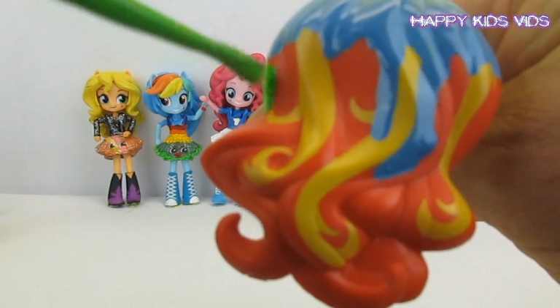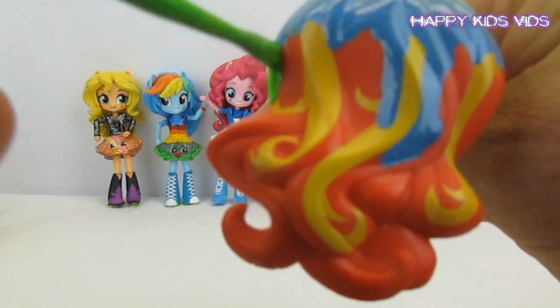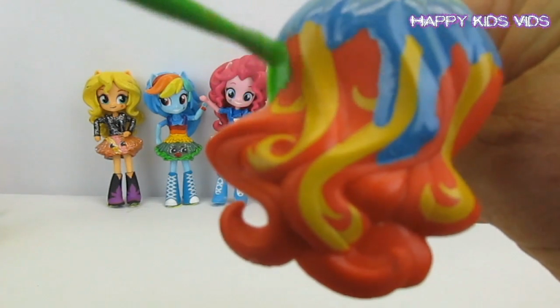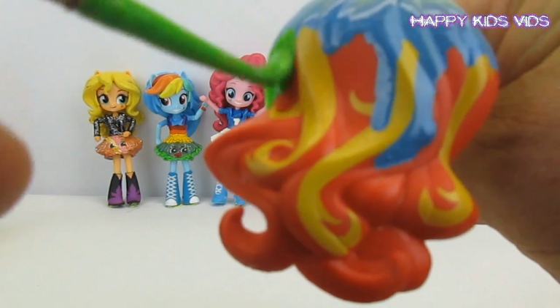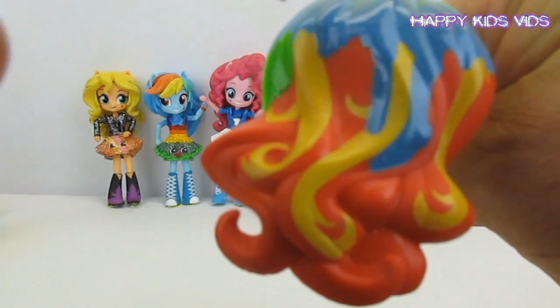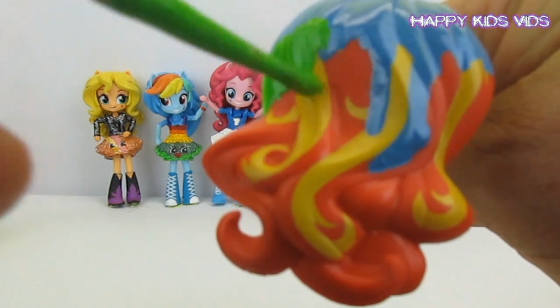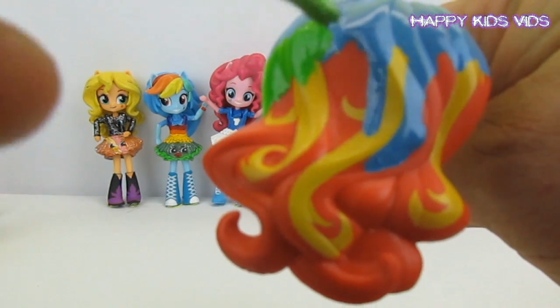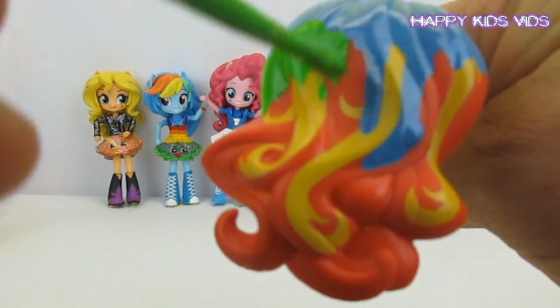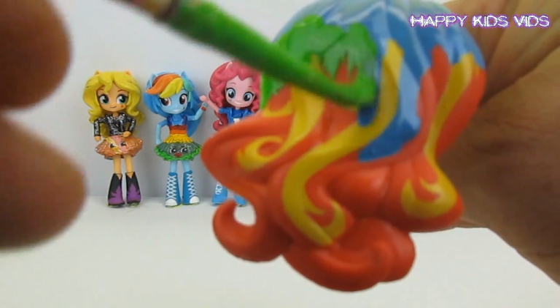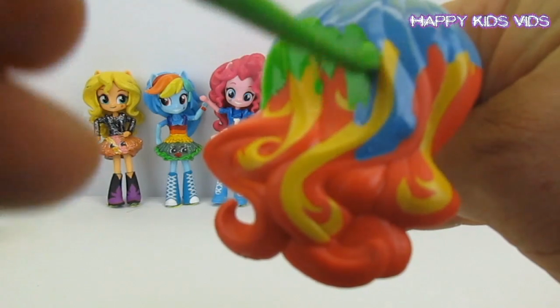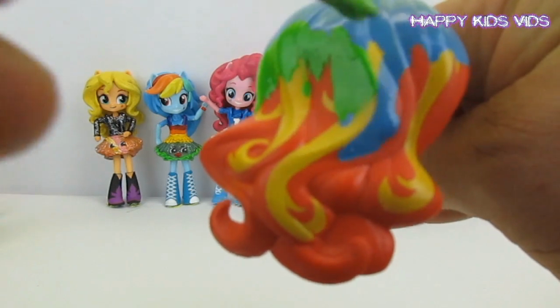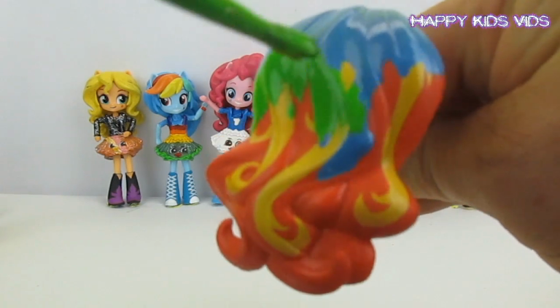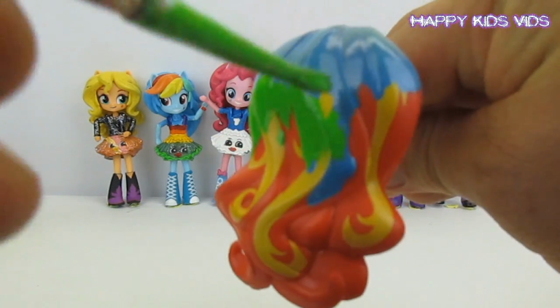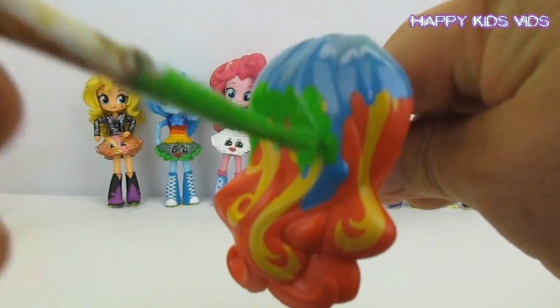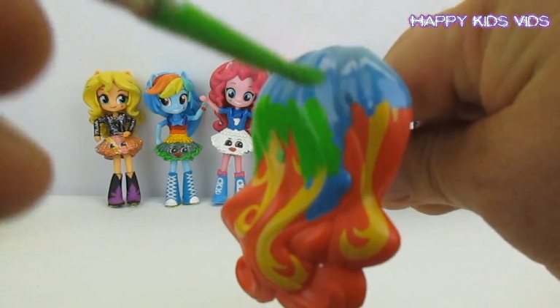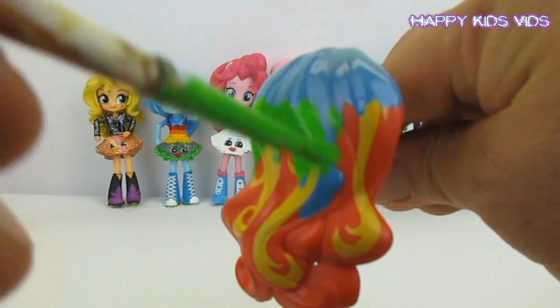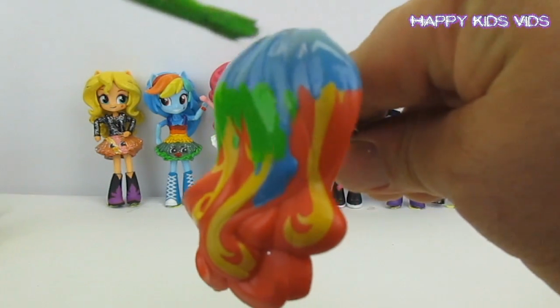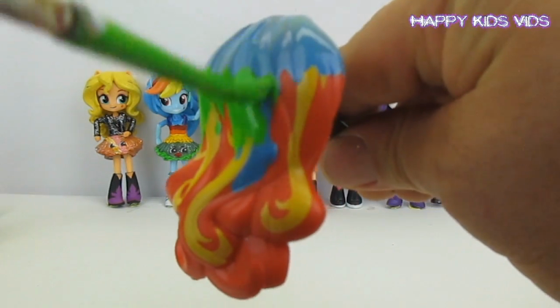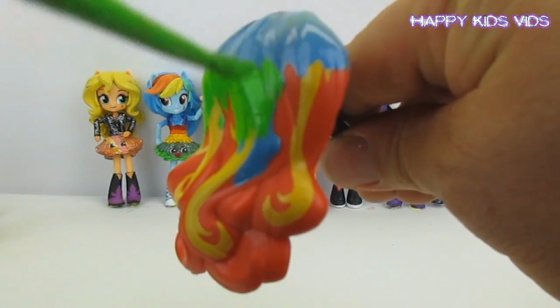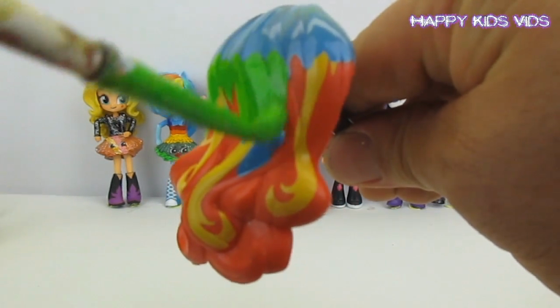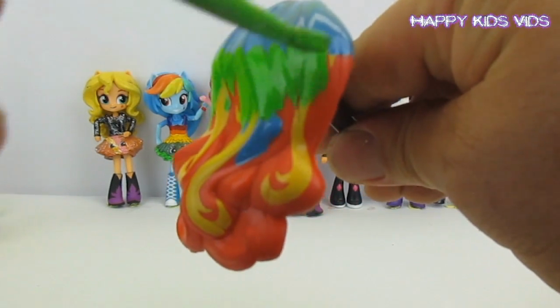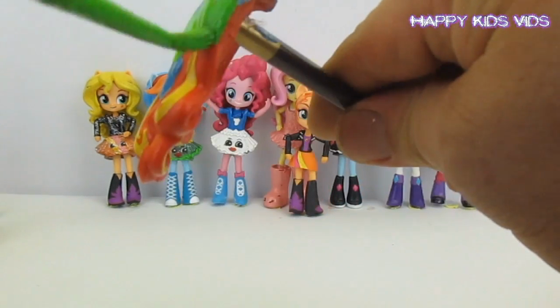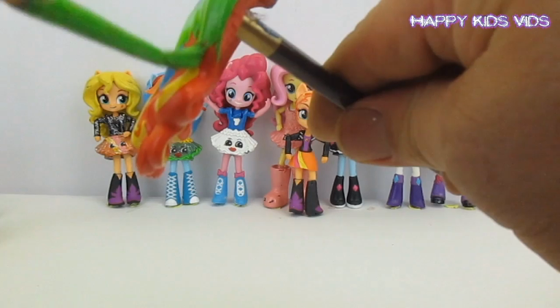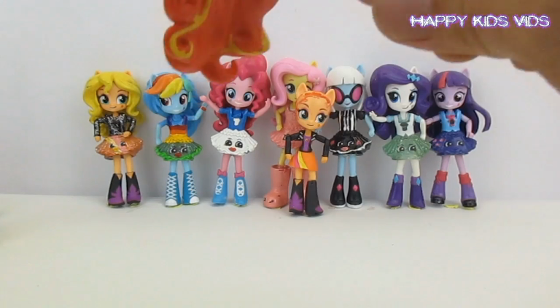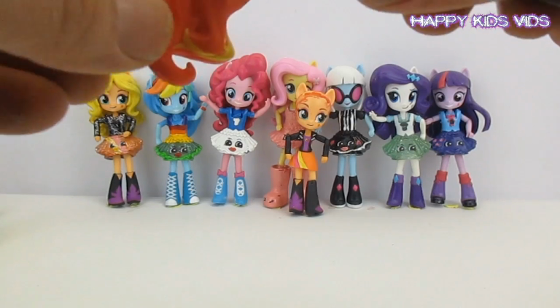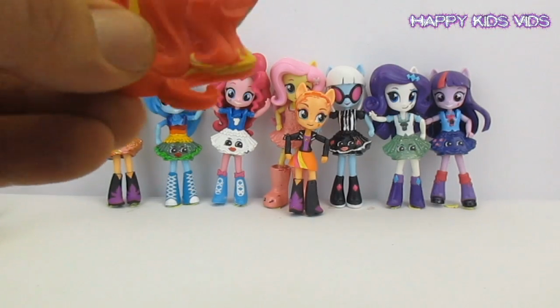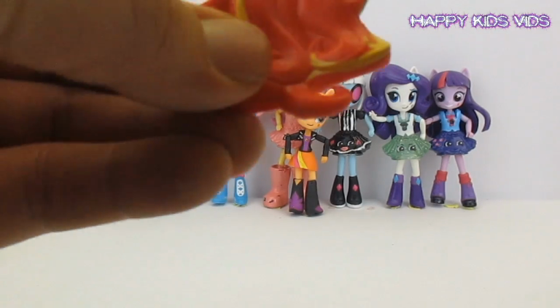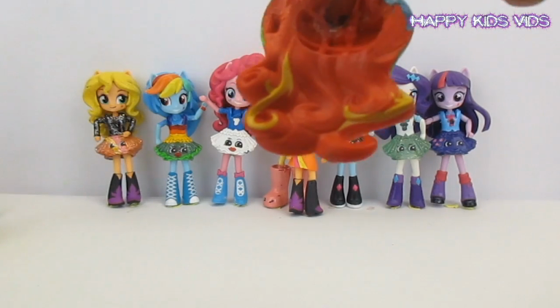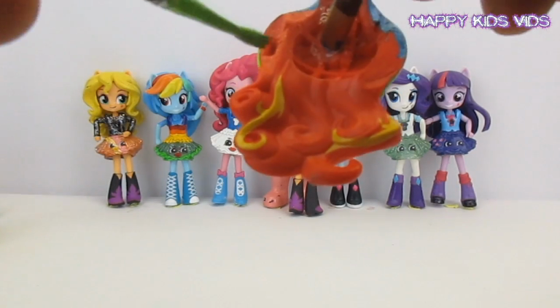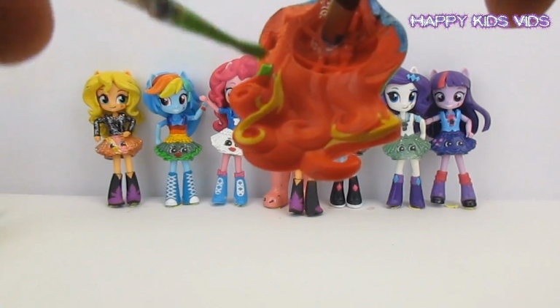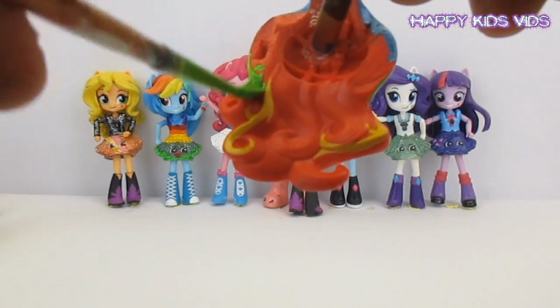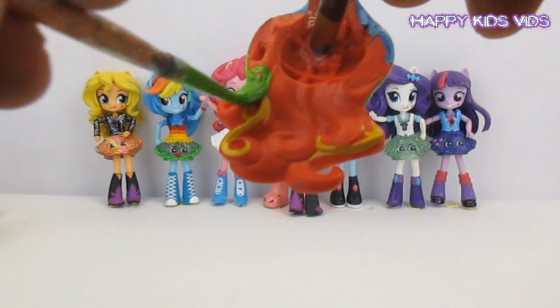Here comes a little bit of green and we'll sort of blend it up into the blue. We'll go all the way around with this green. Now we've got to start doing the inside as well.